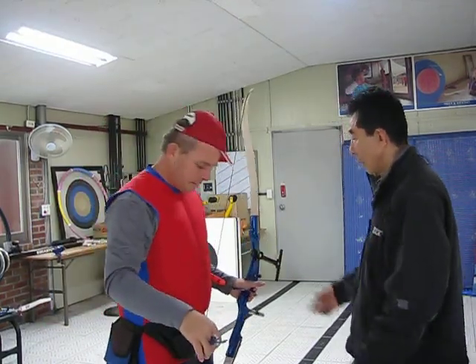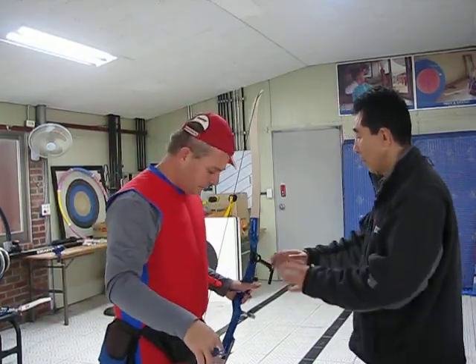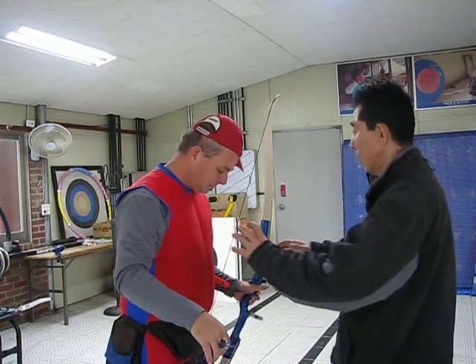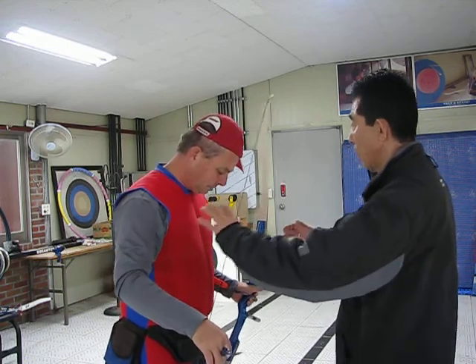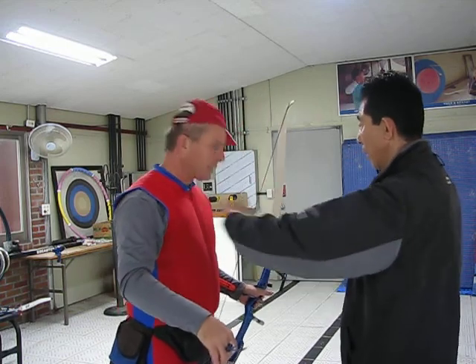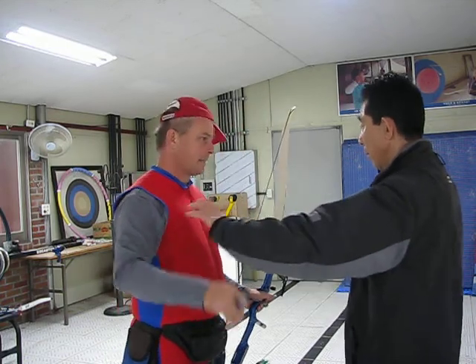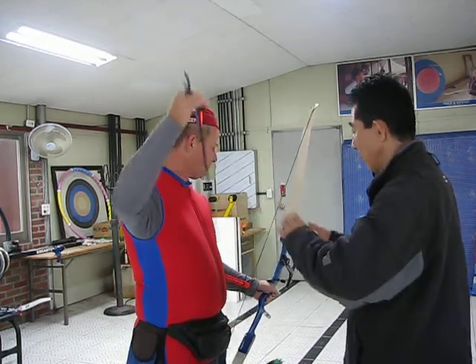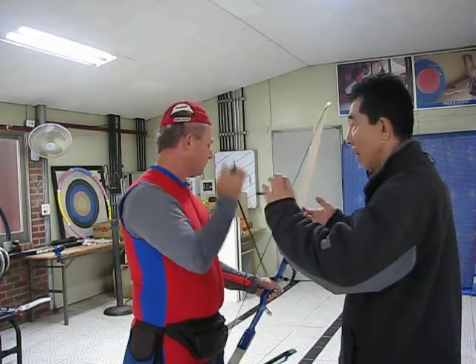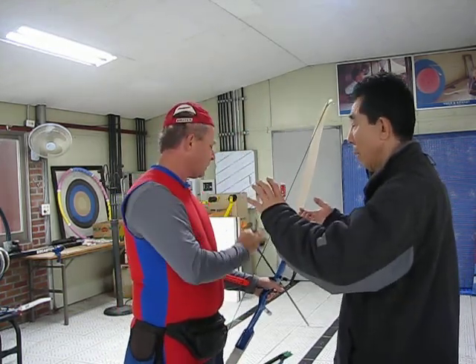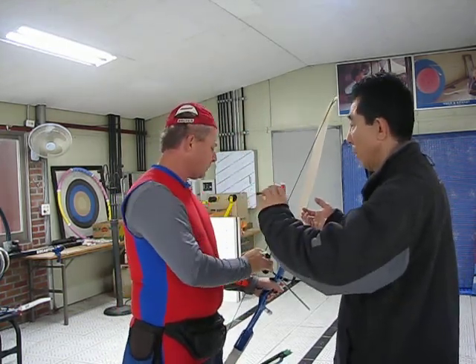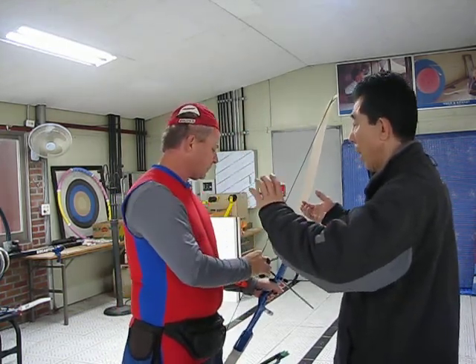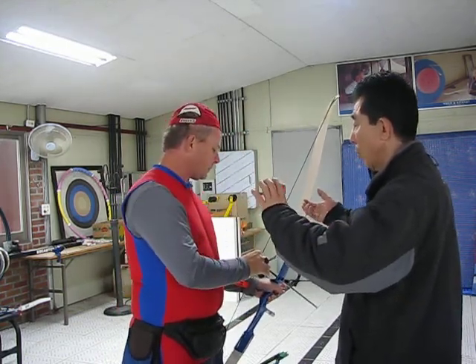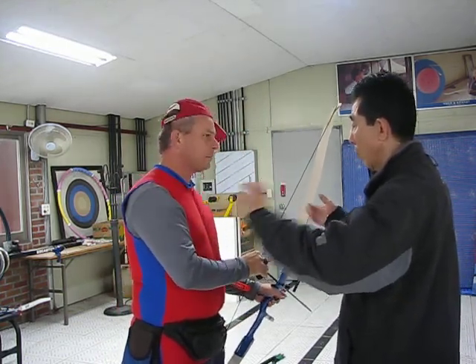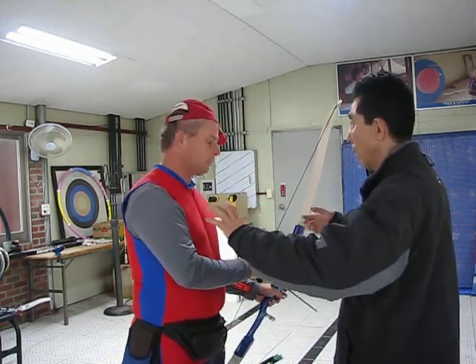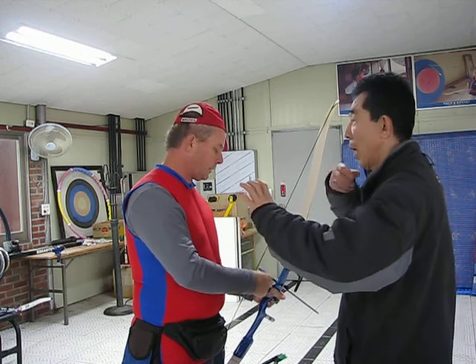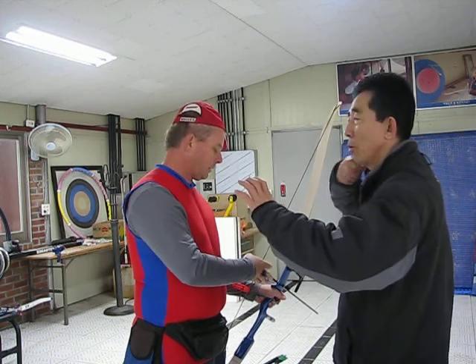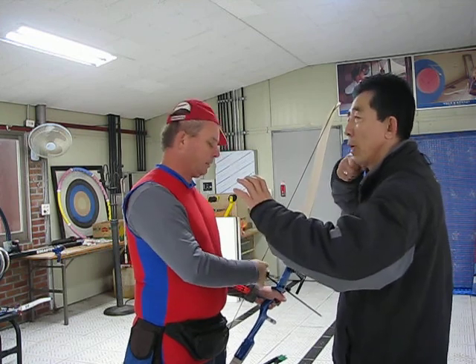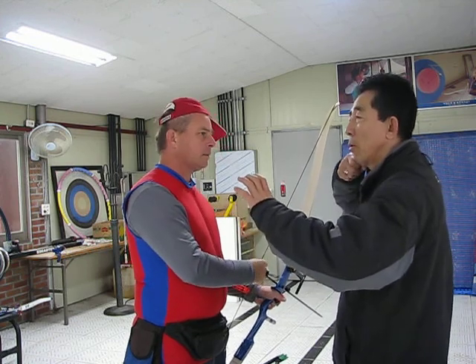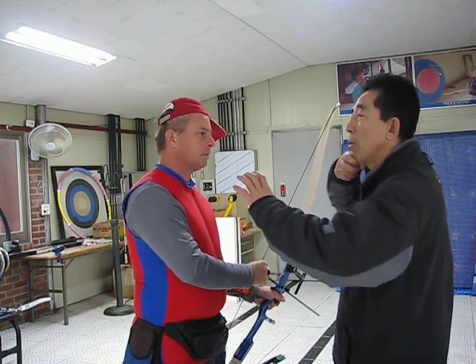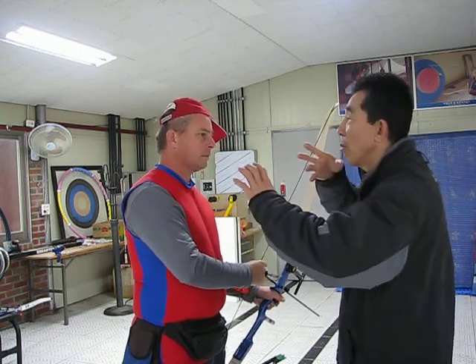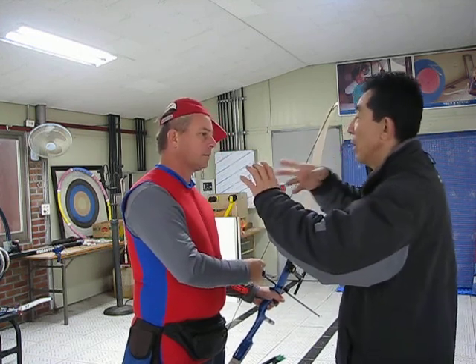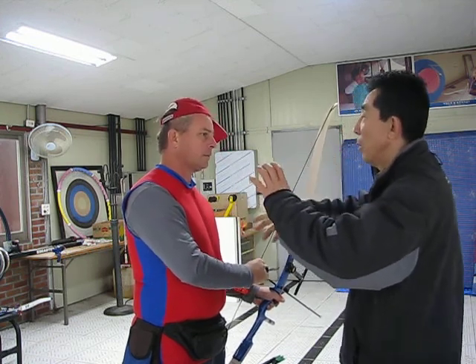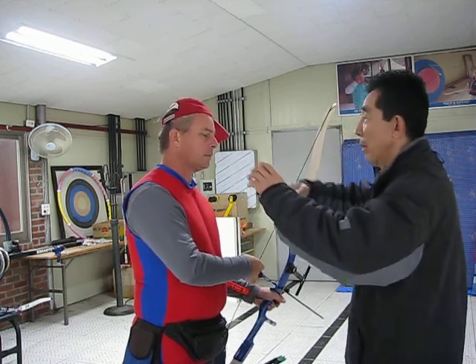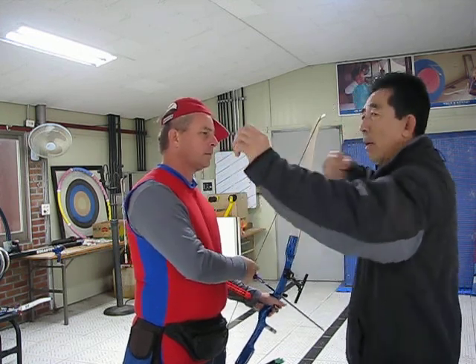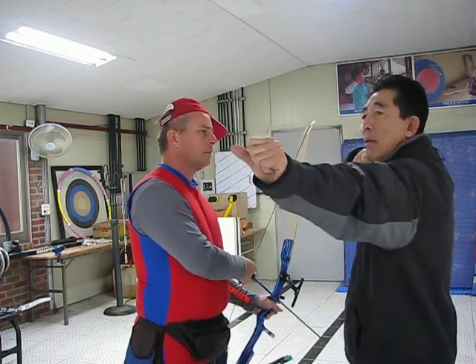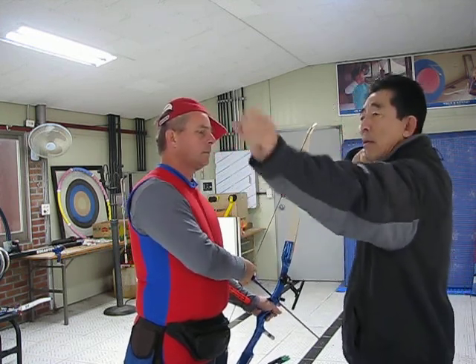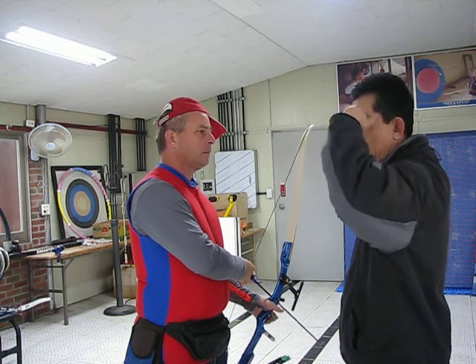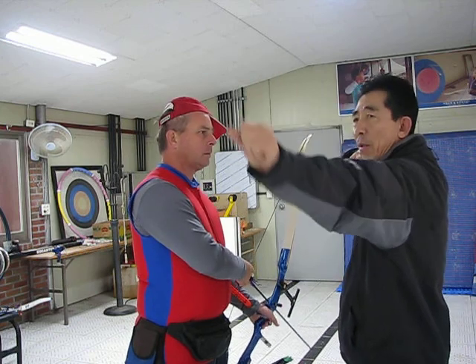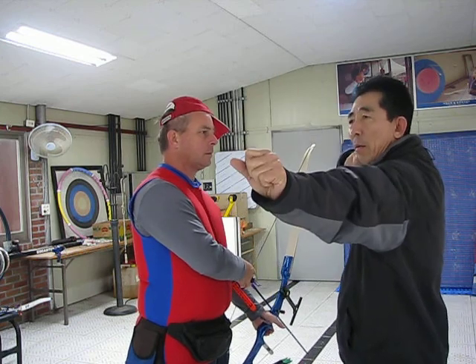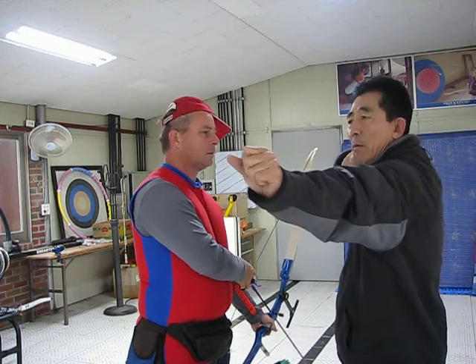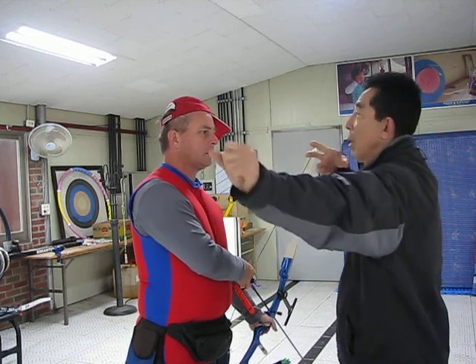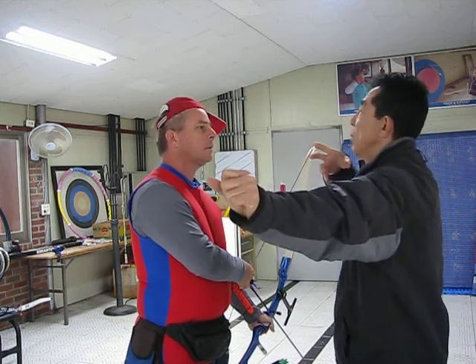First teaching is this one. Important is one, two, three. Archer should not one, two, three. If you do this one, next, at the time the clicker have this way.